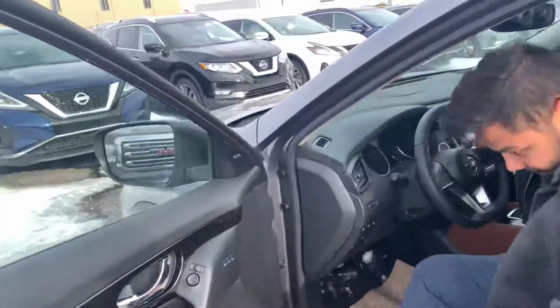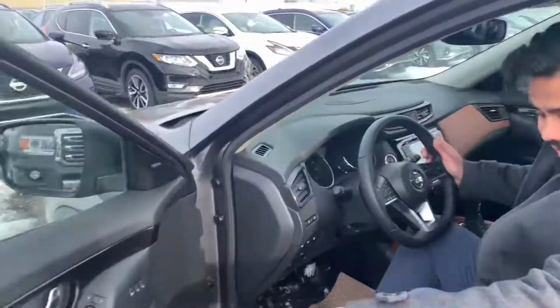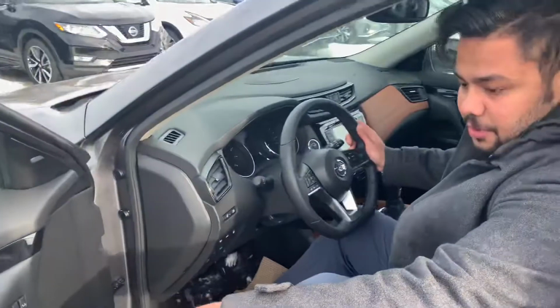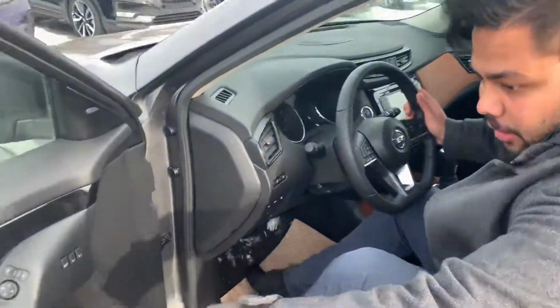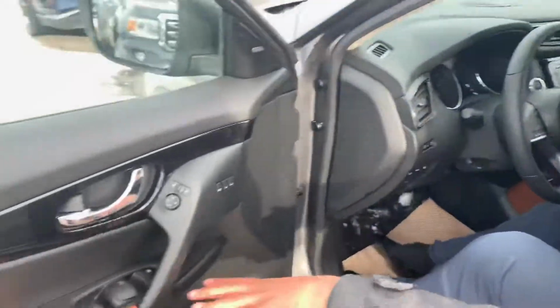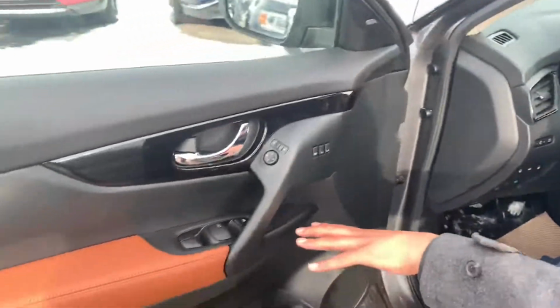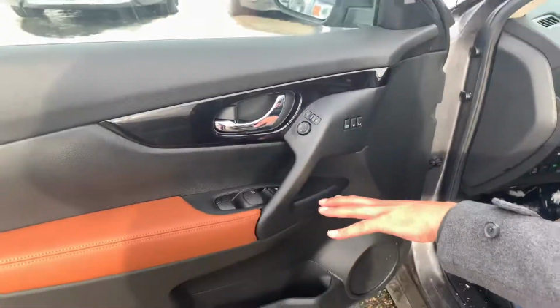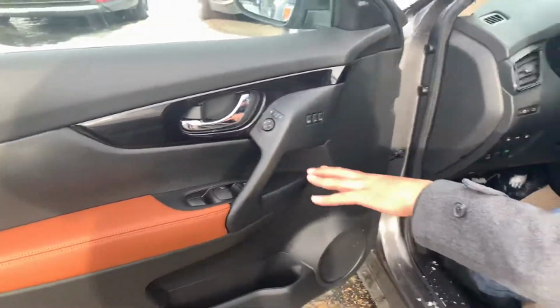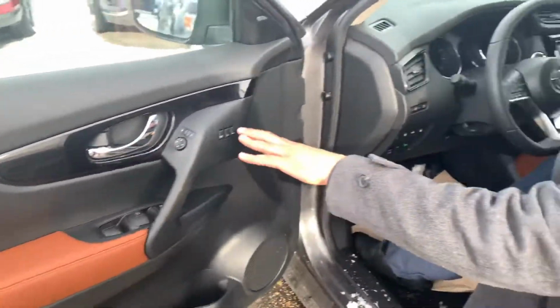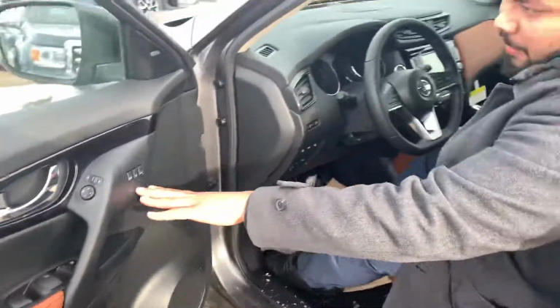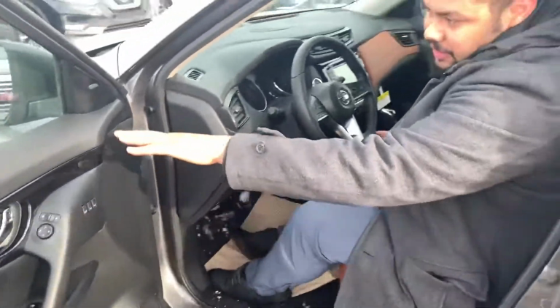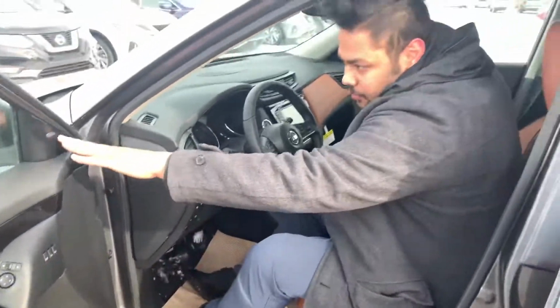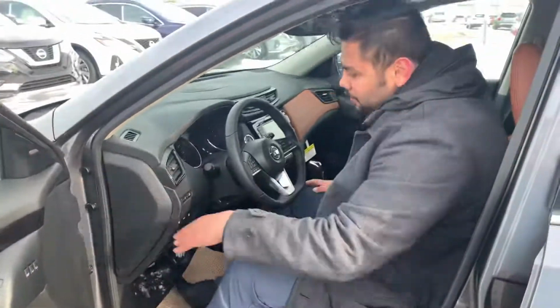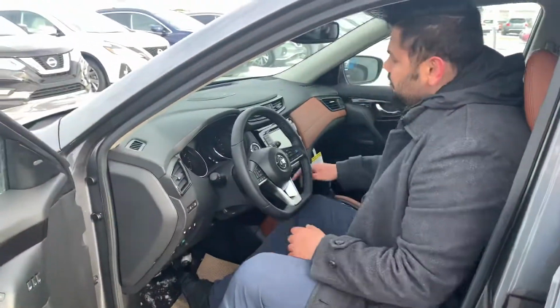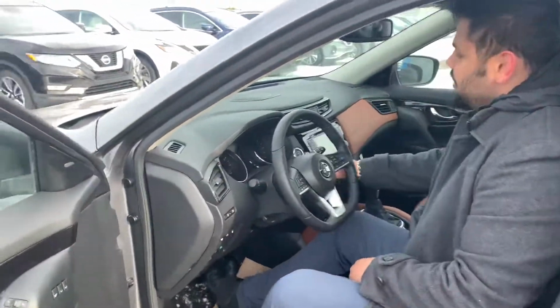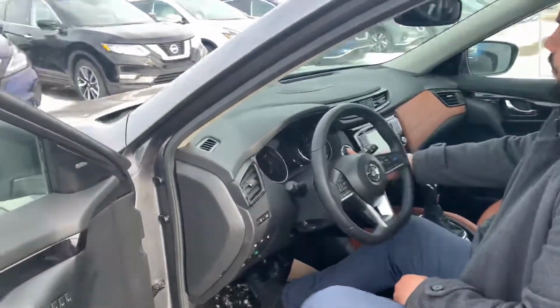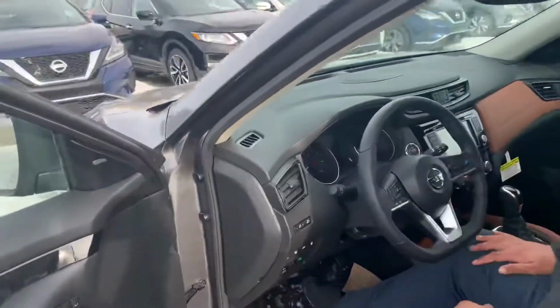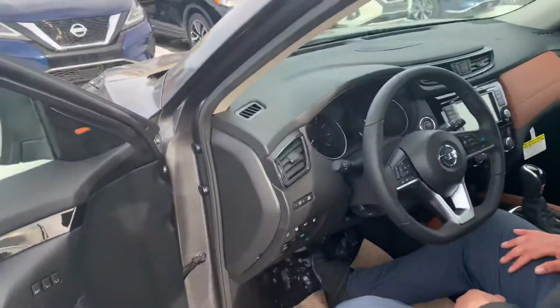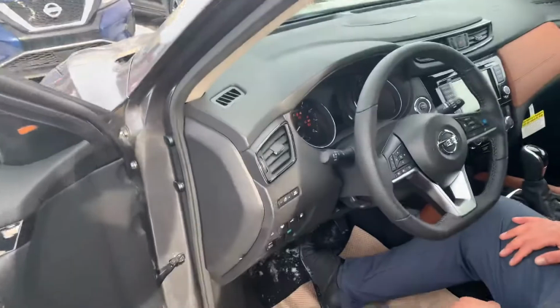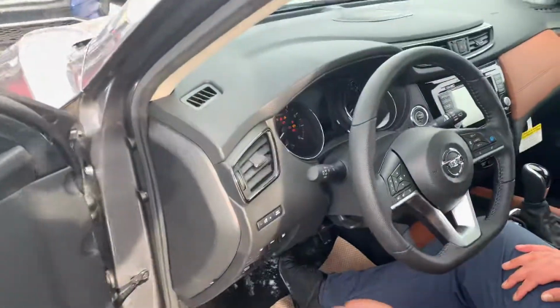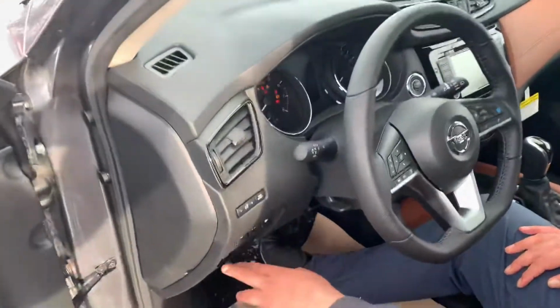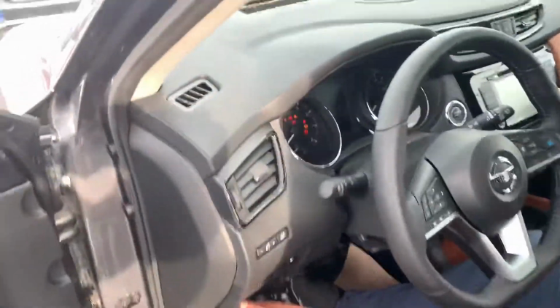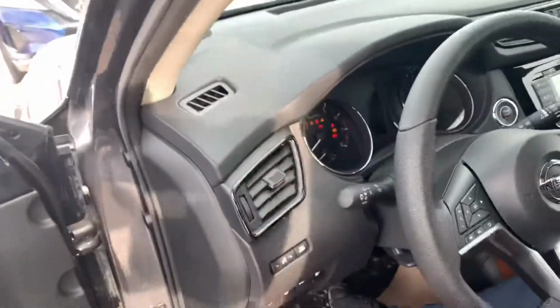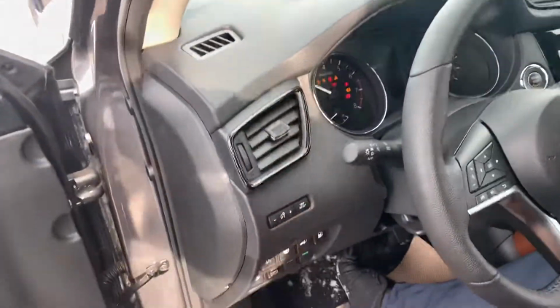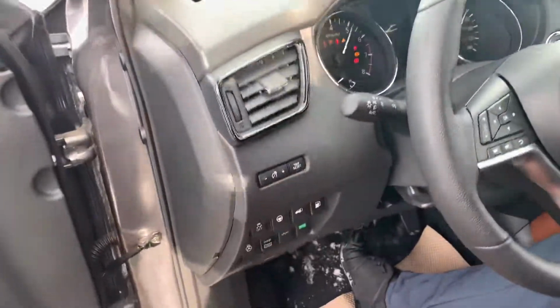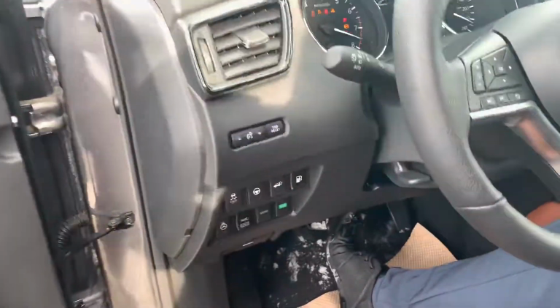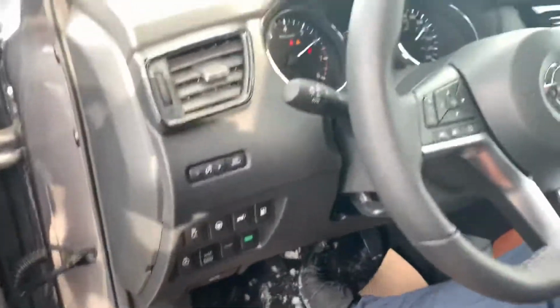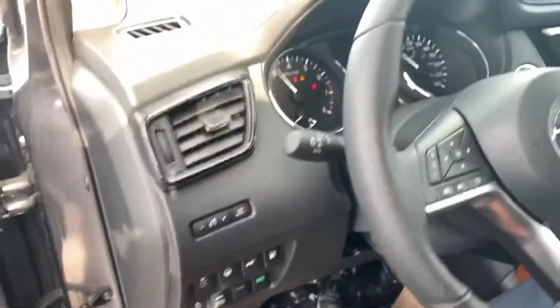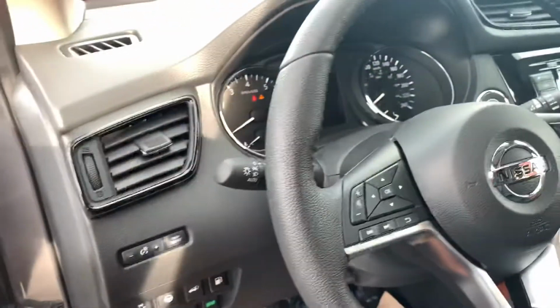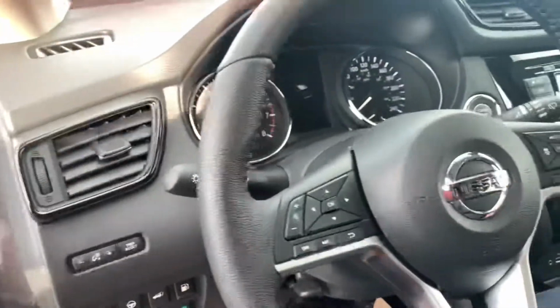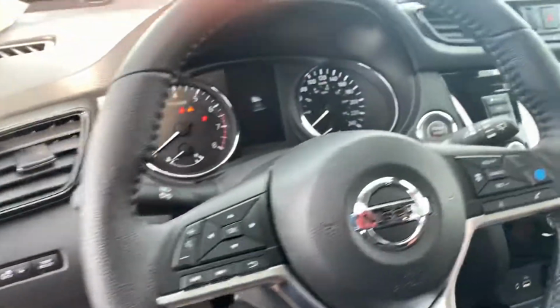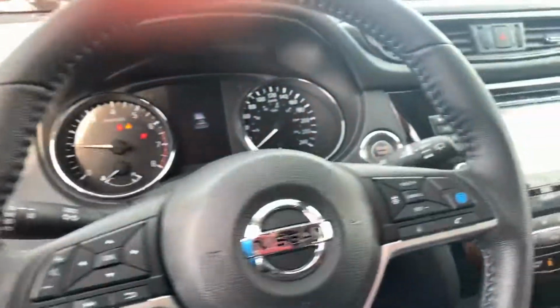Inside you're going to get all your power points on the side. And of course your blind spot monitoring over there — so you're covered.